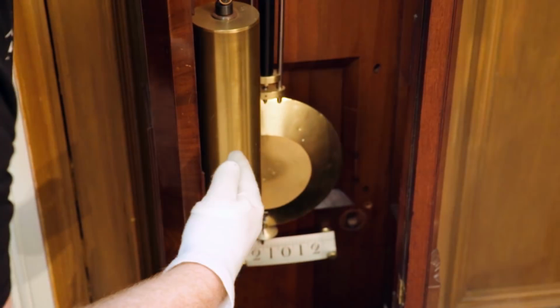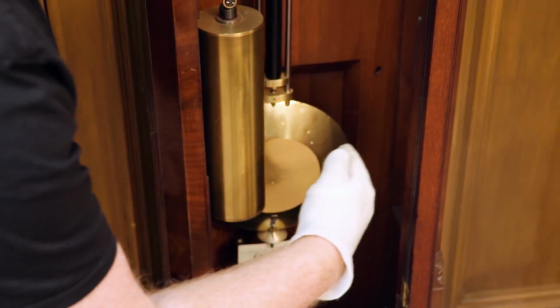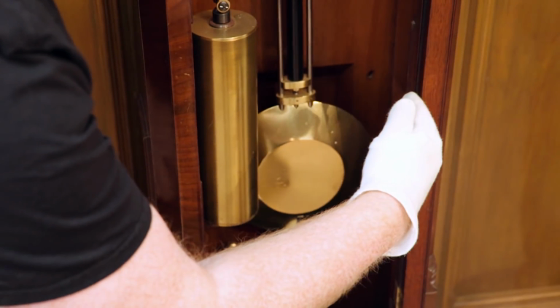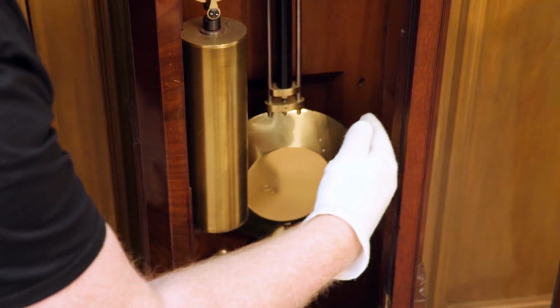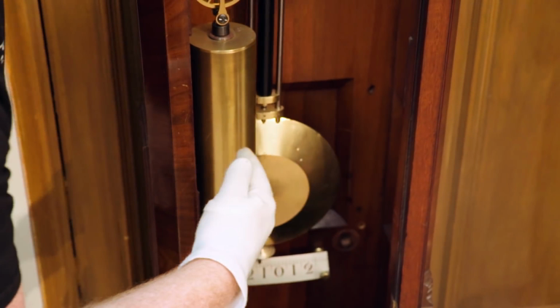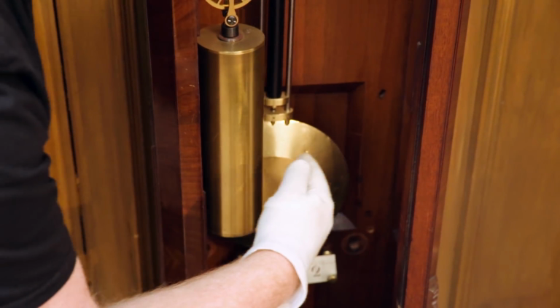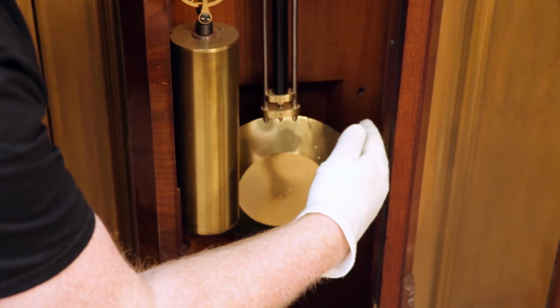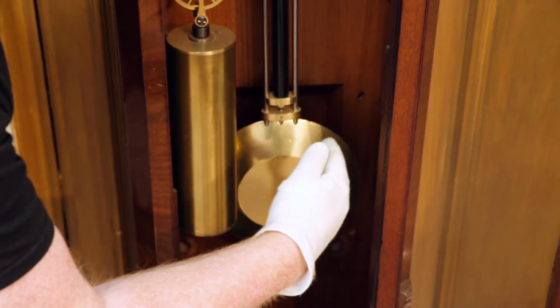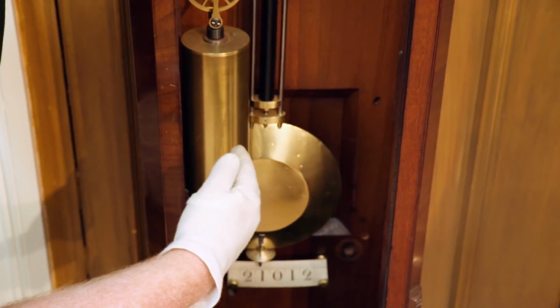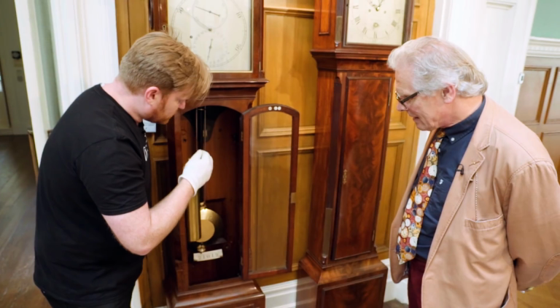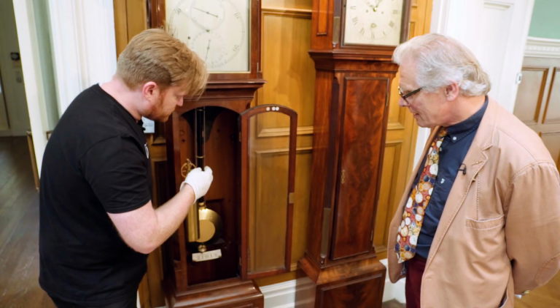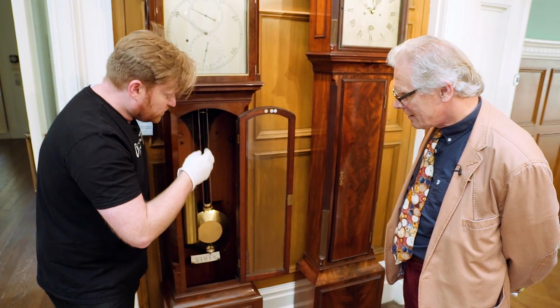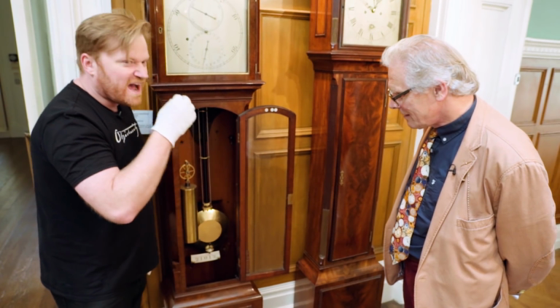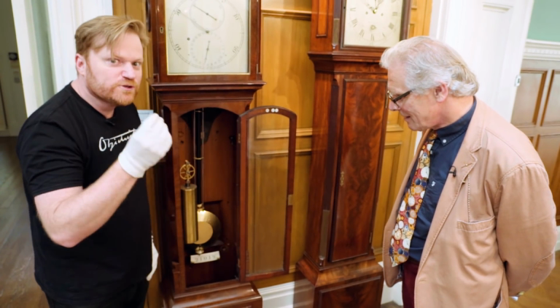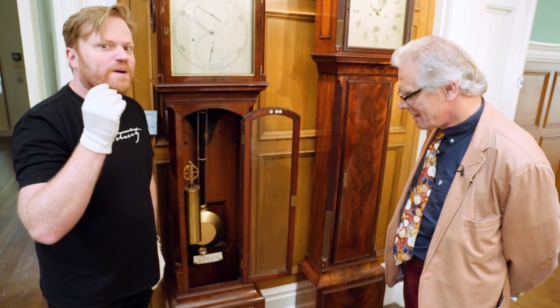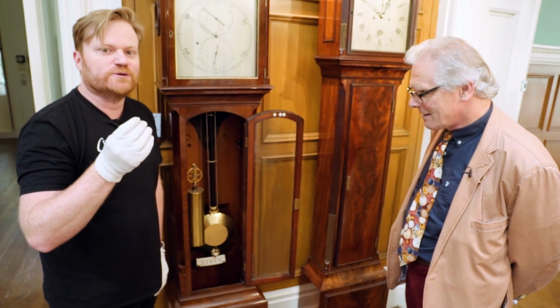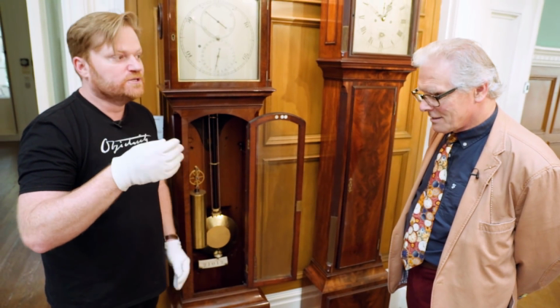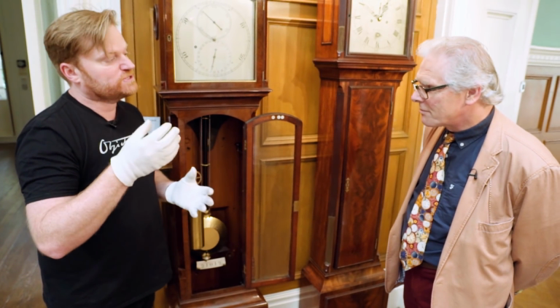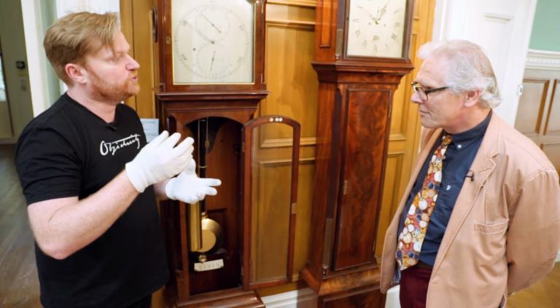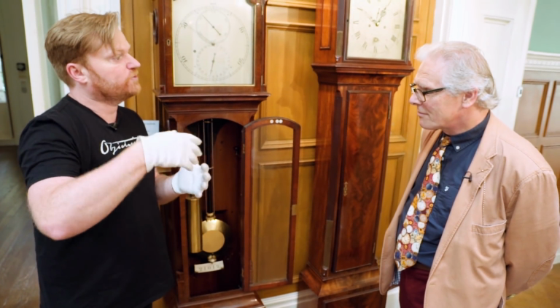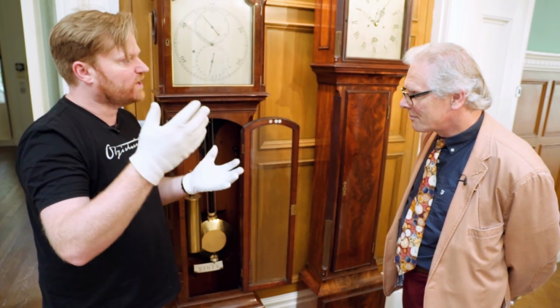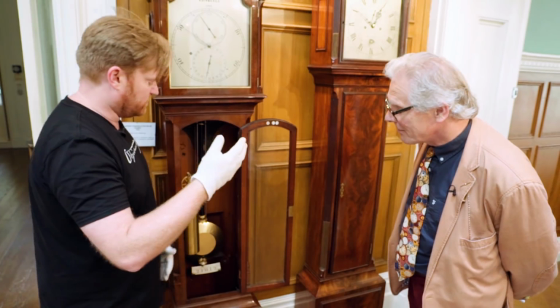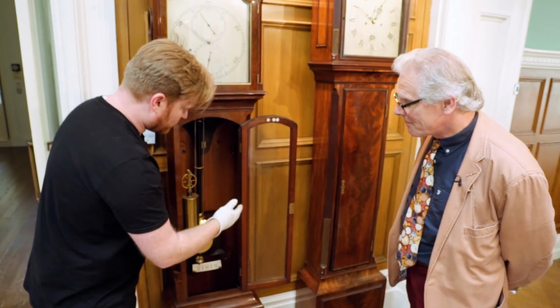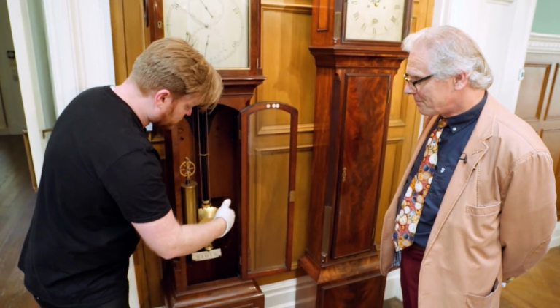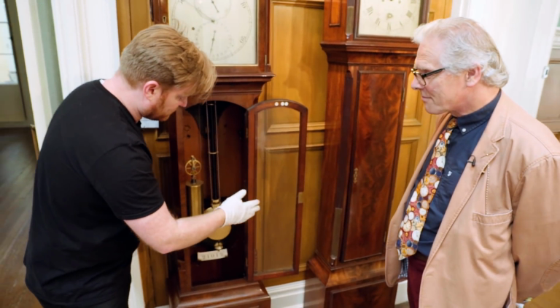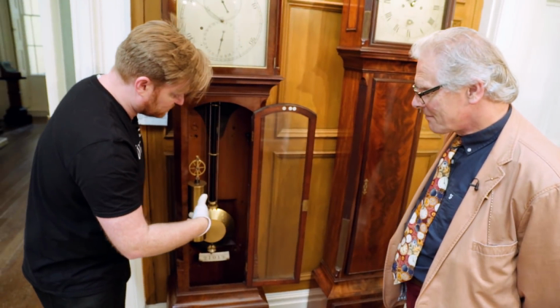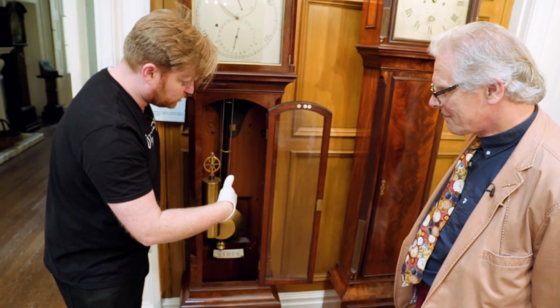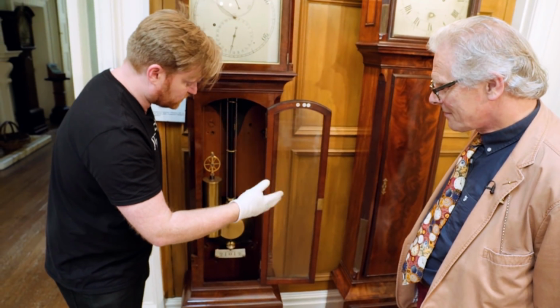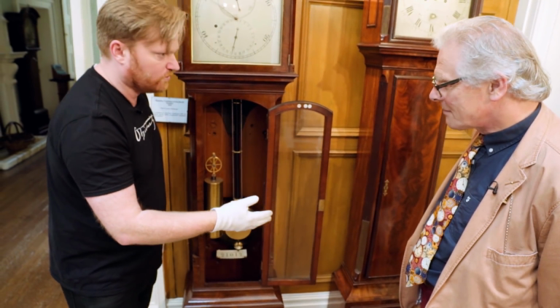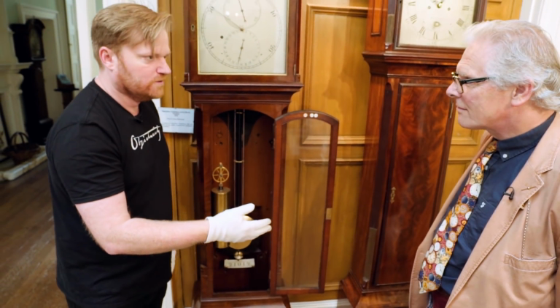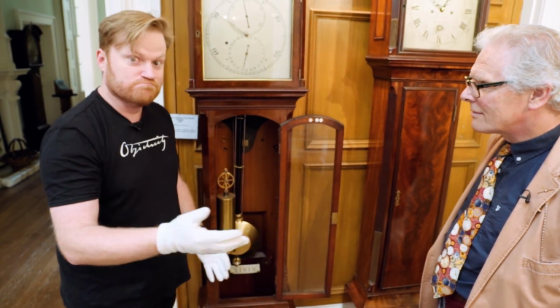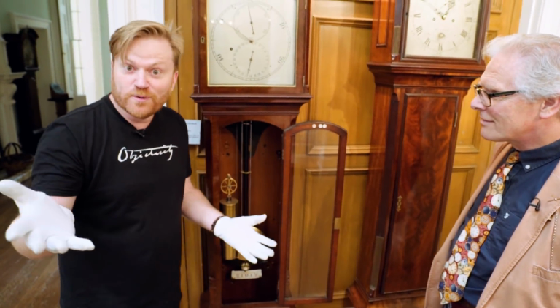It knows that this should be a second — it knows when to turn its hands because of the pendulum. Of course, you don't have to use a pendulum to keep time. You can come up with other ways of doing it. Rather than the interval of a pendulum, you could use, for example, metal balls.